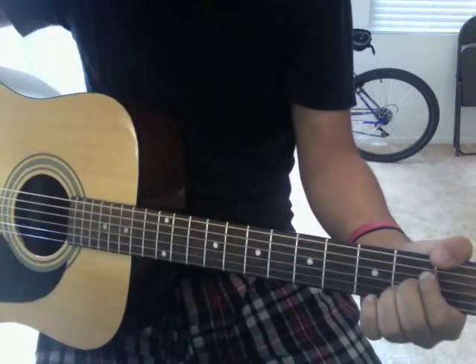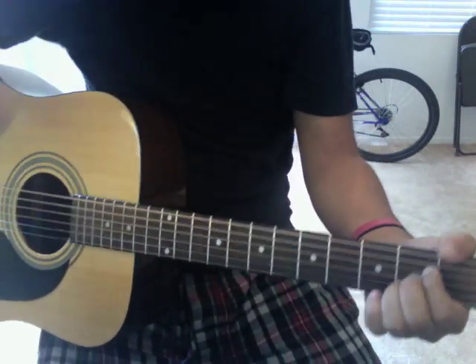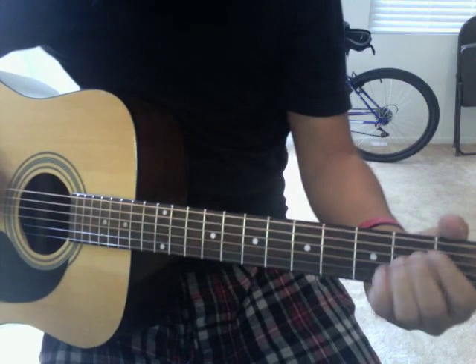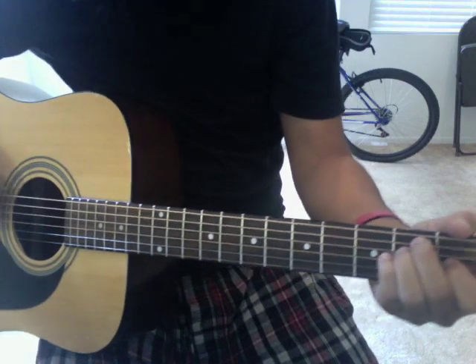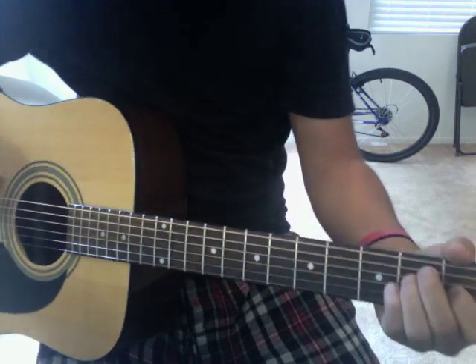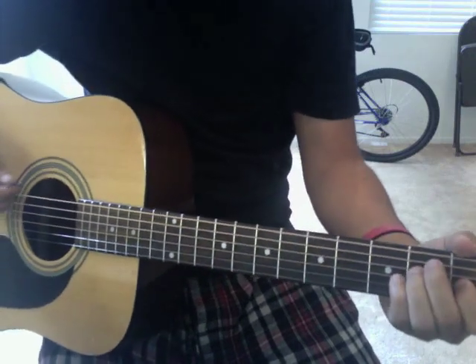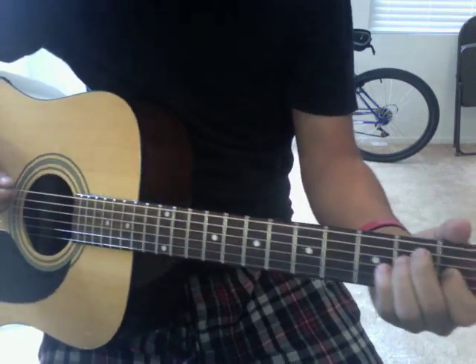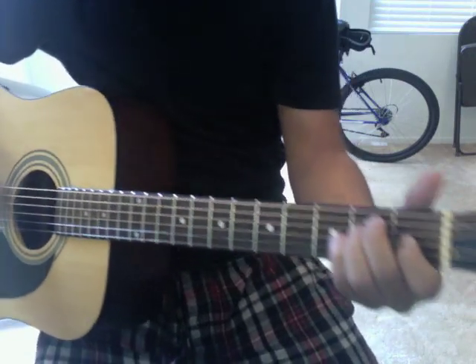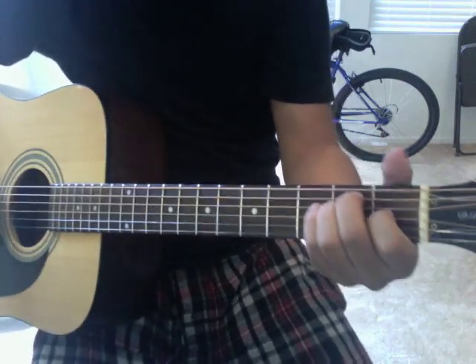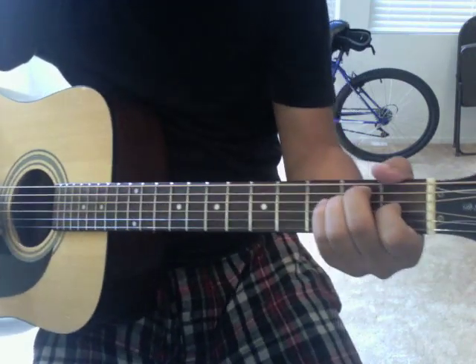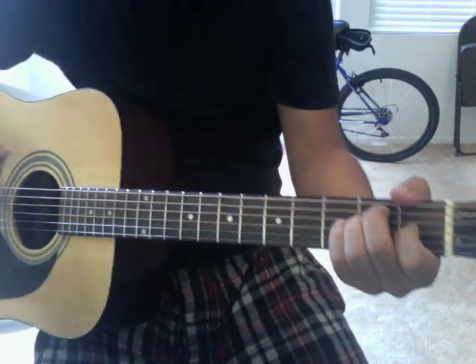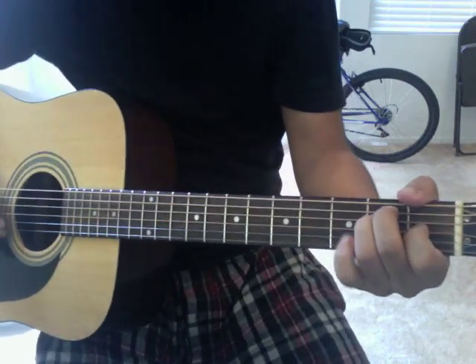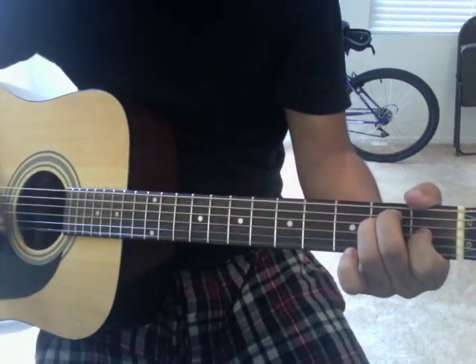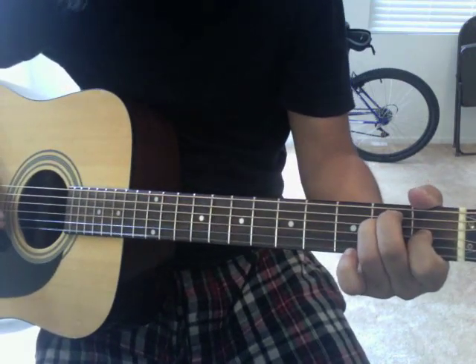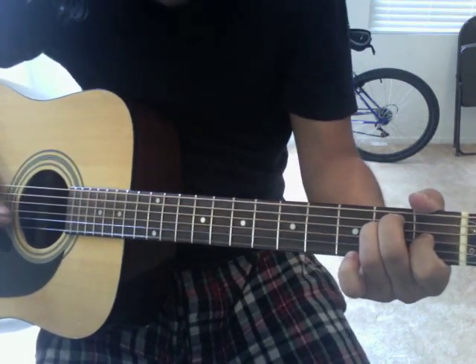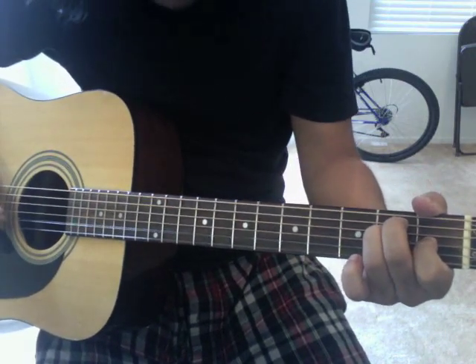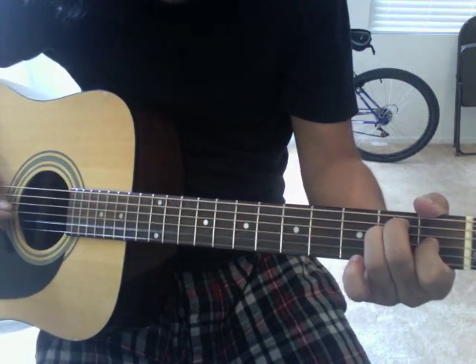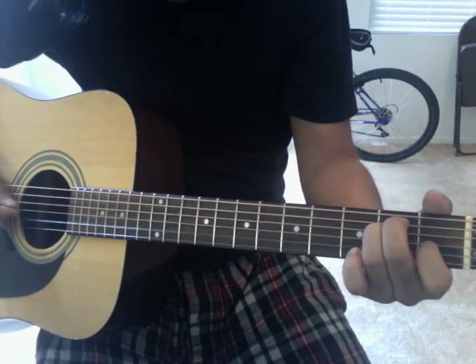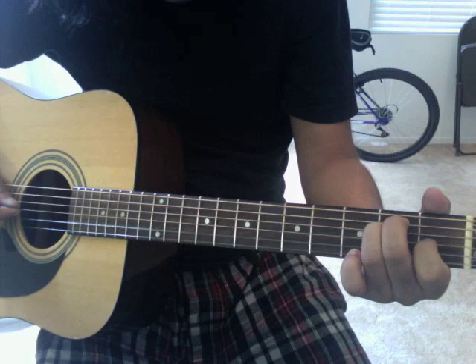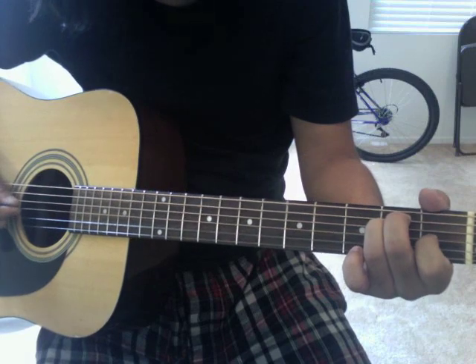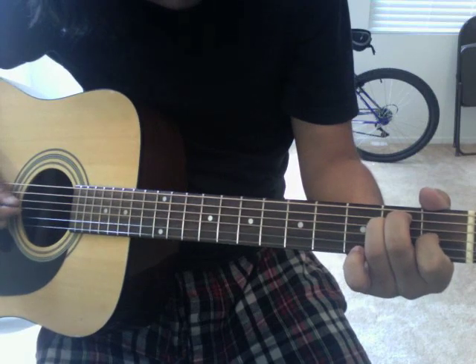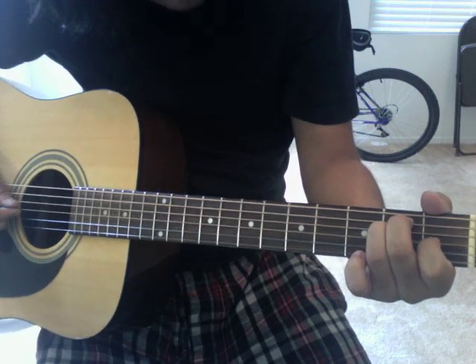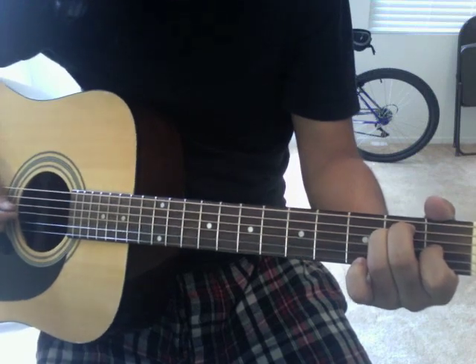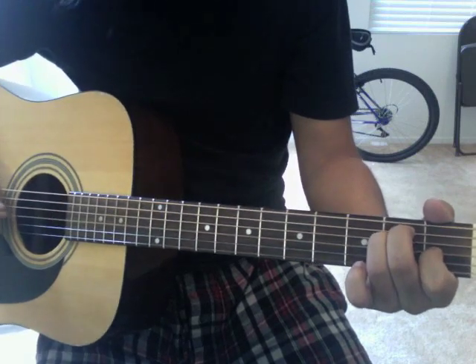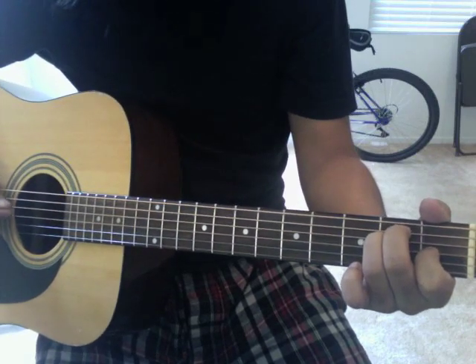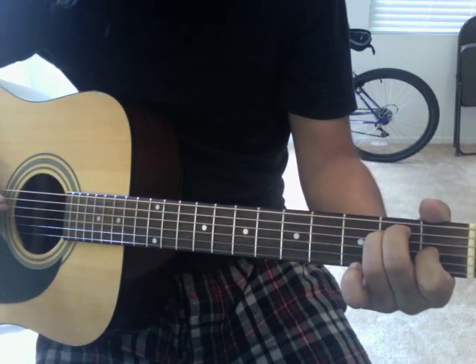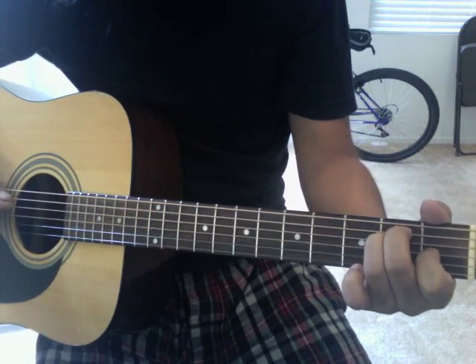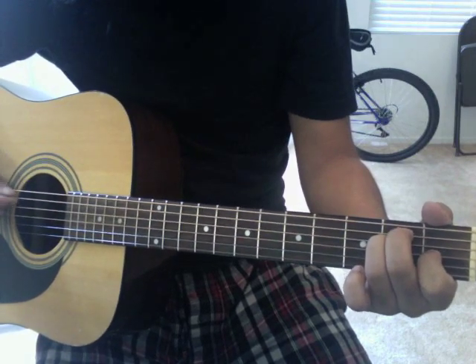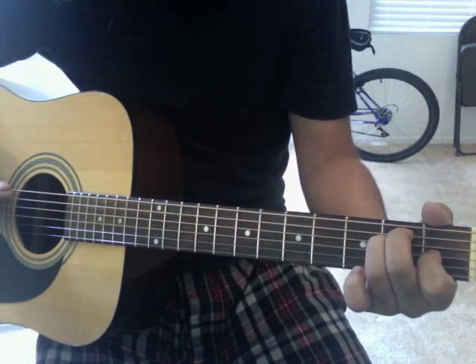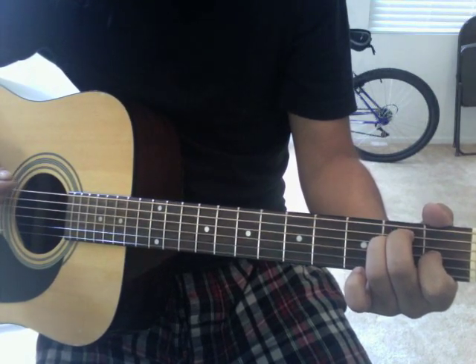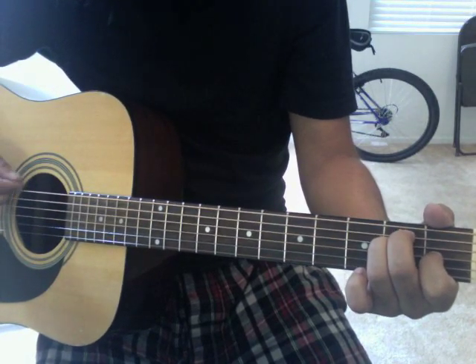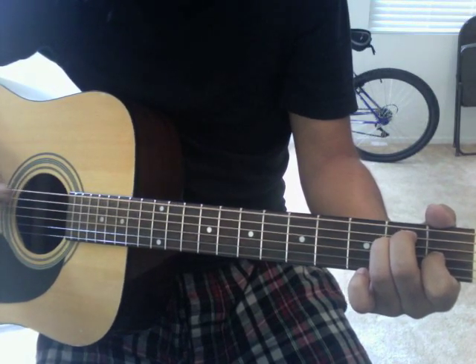Now we have an E. From the bottom up: open, open, 1, 2, 2, 0. That's your E chord.